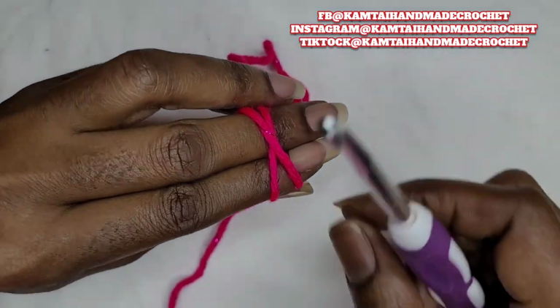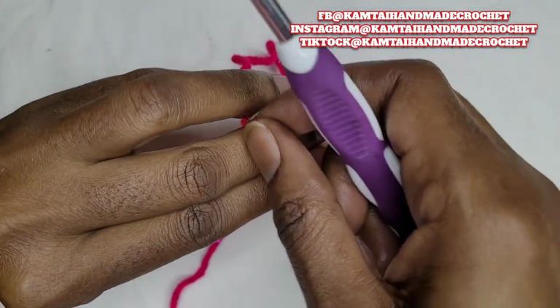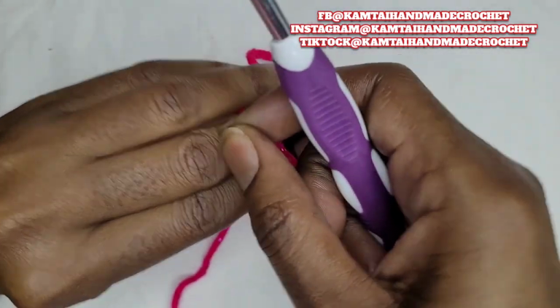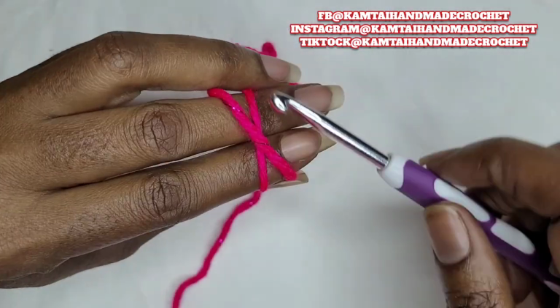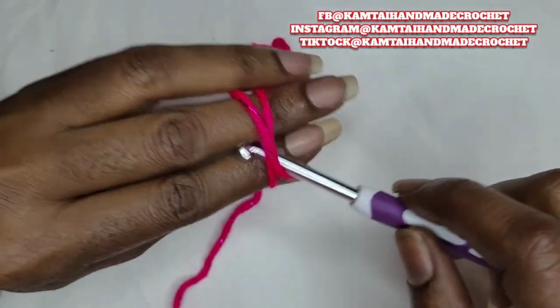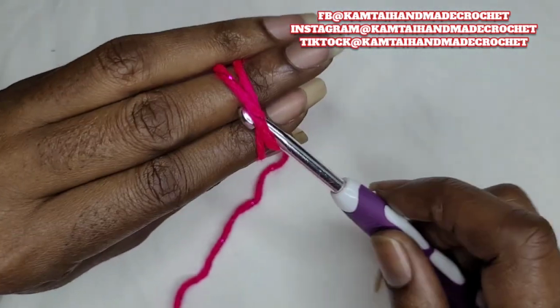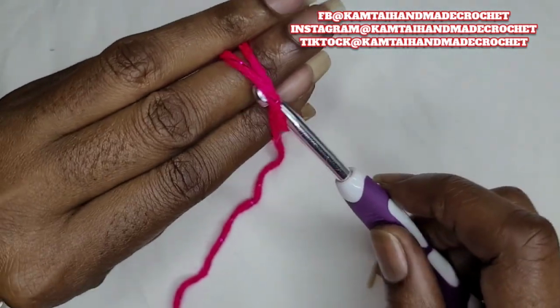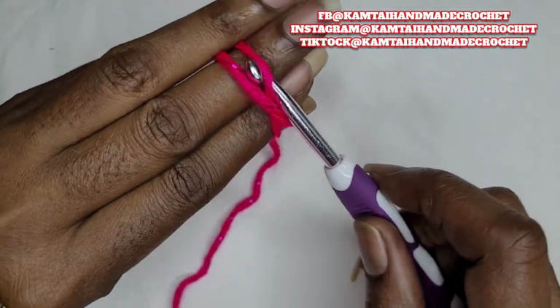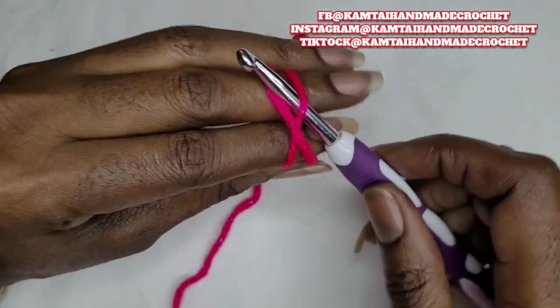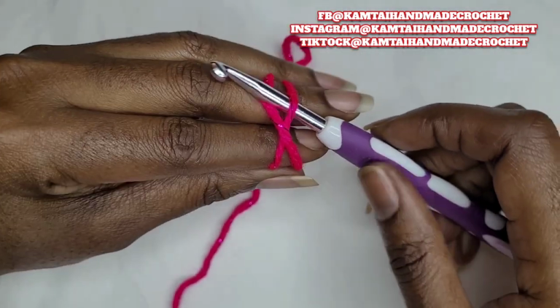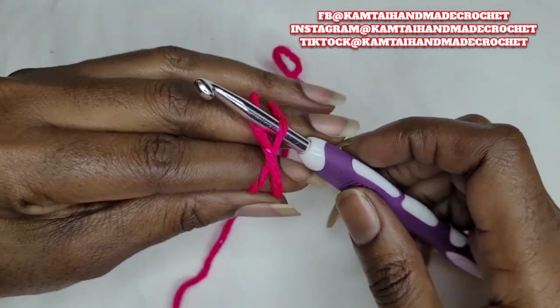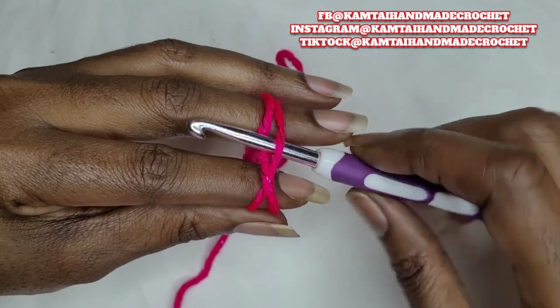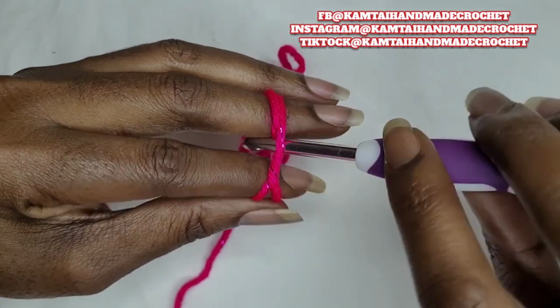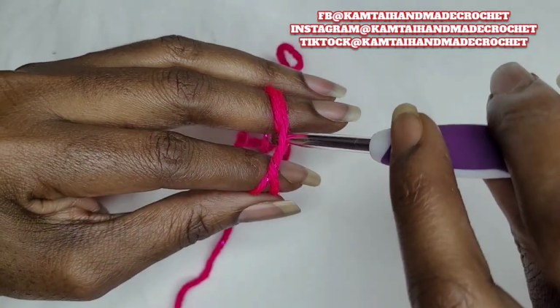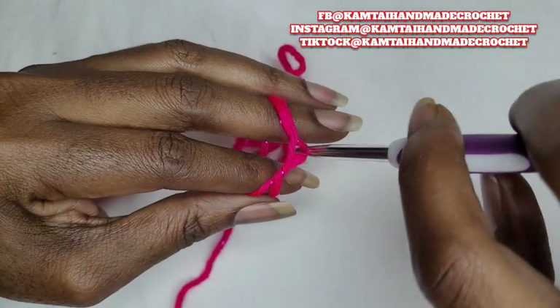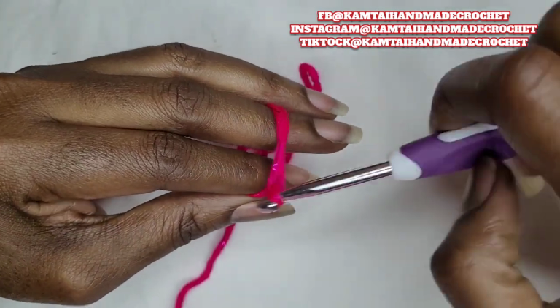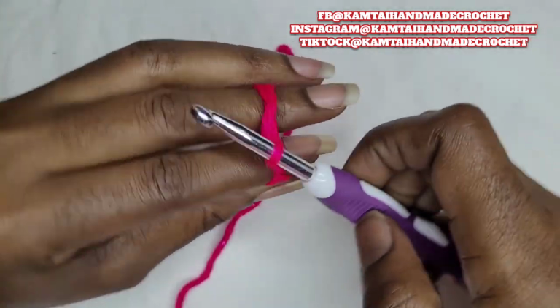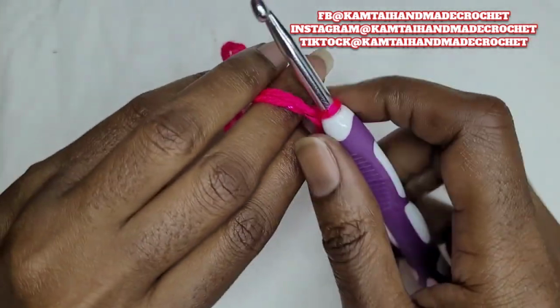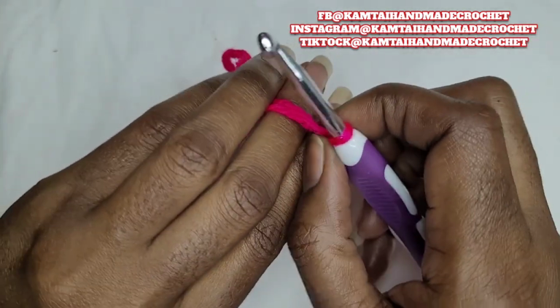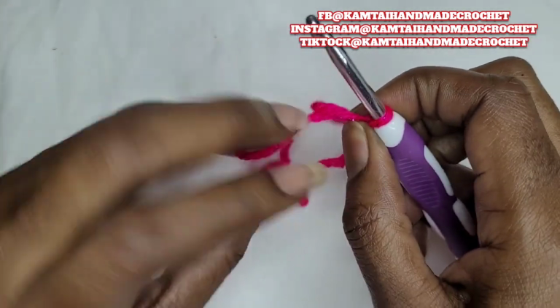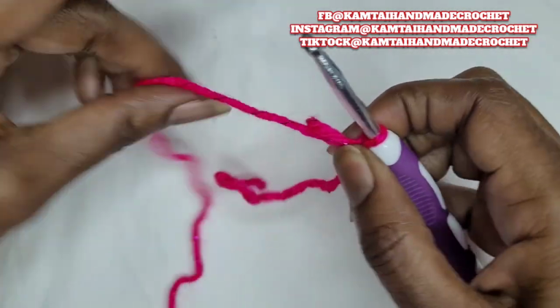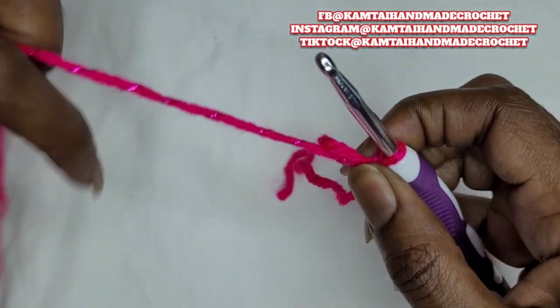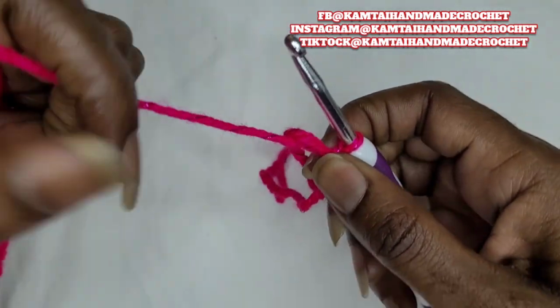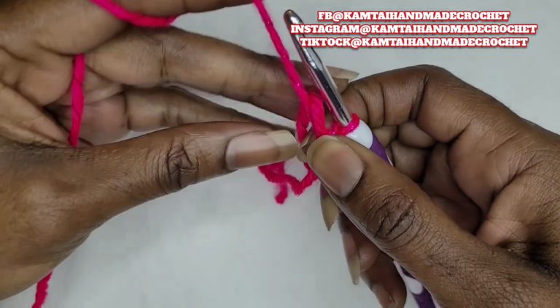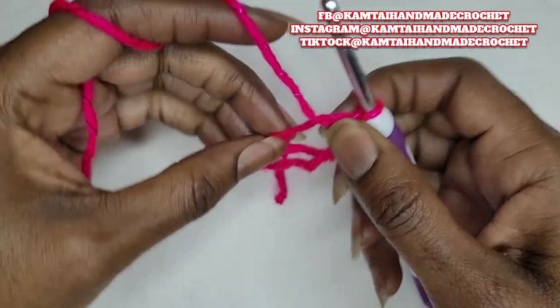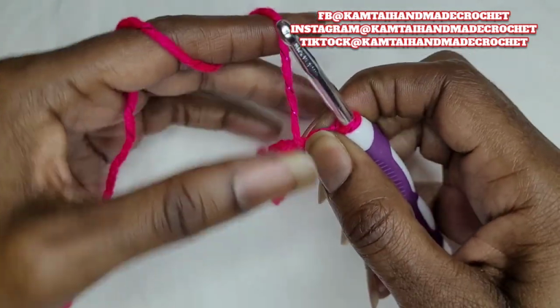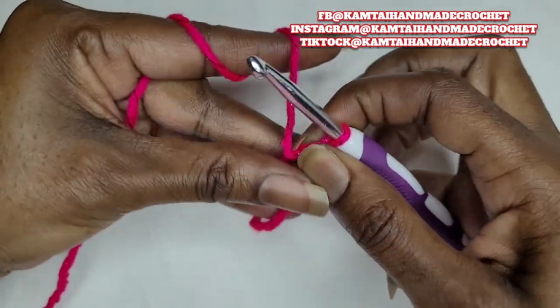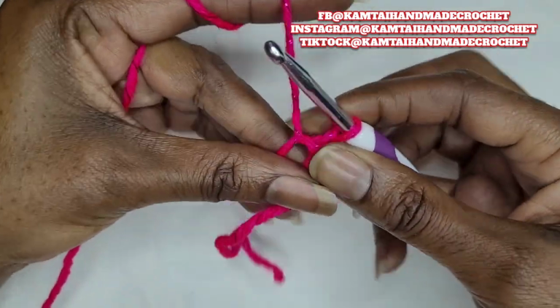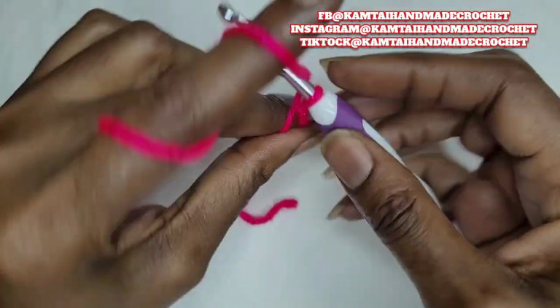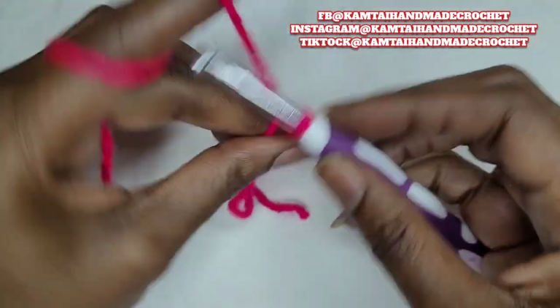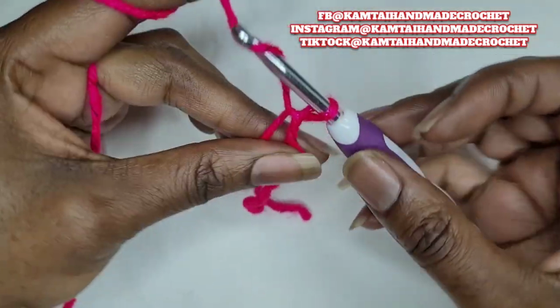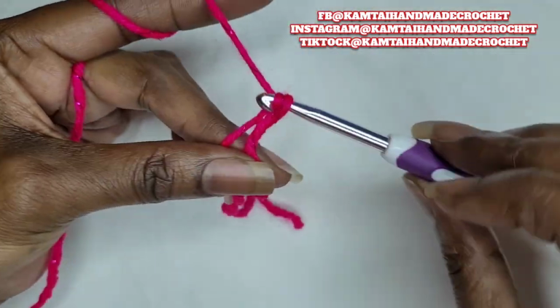So I'm going to make this magic circle real quick. Insert your hook between that X, pull that loop on the bottom and twist your hook and bring that up. This takes a bit of practice — it took me a while to get it.